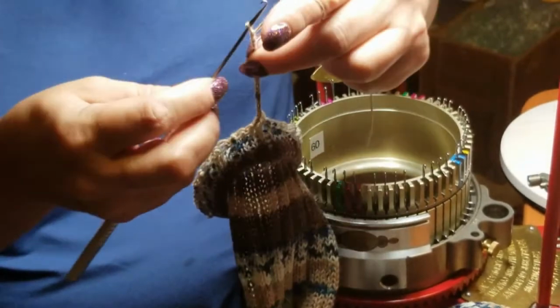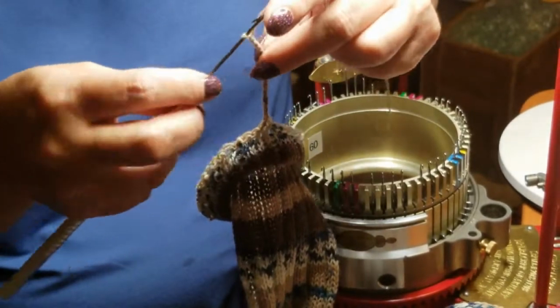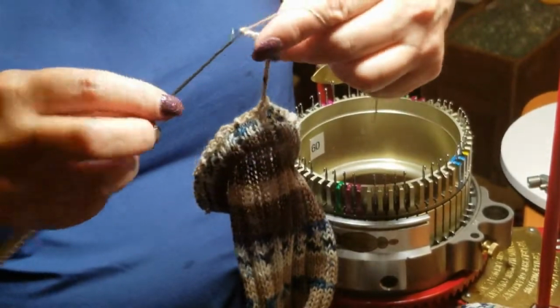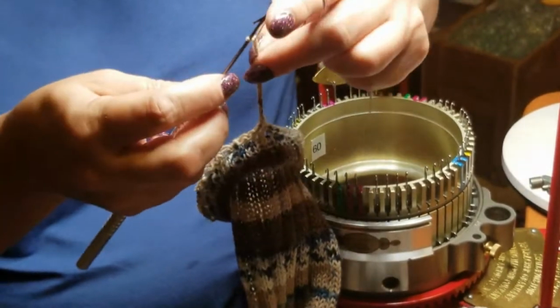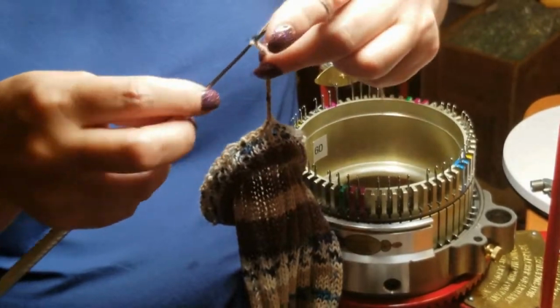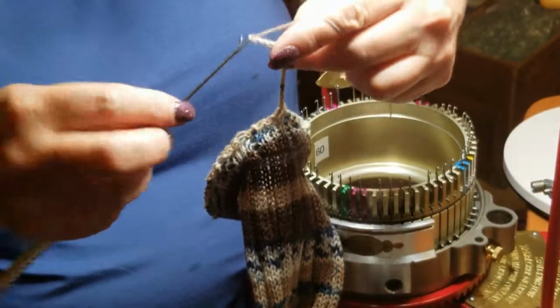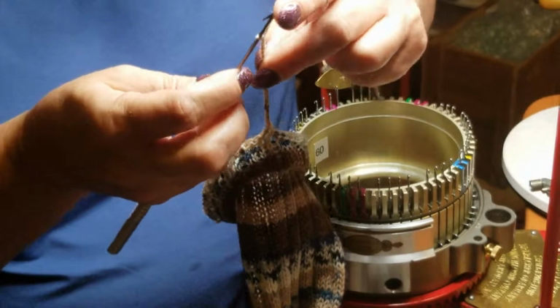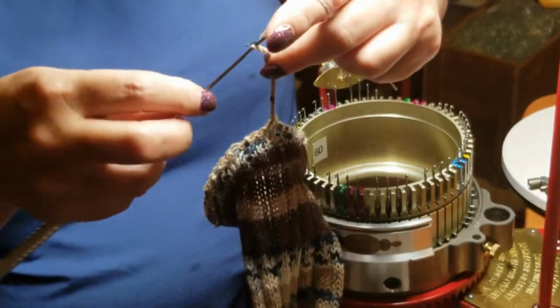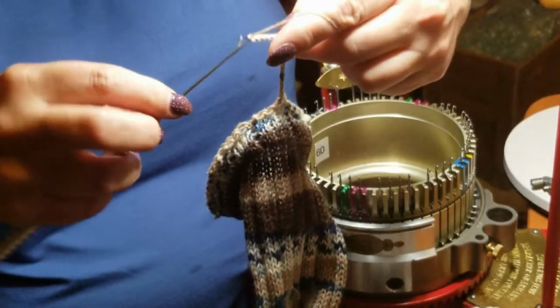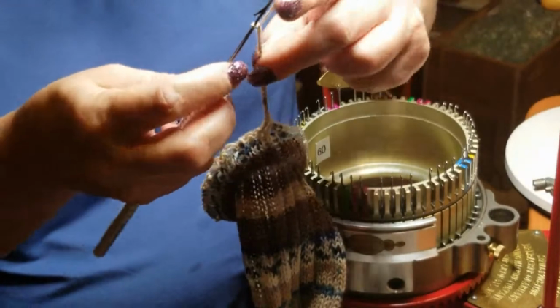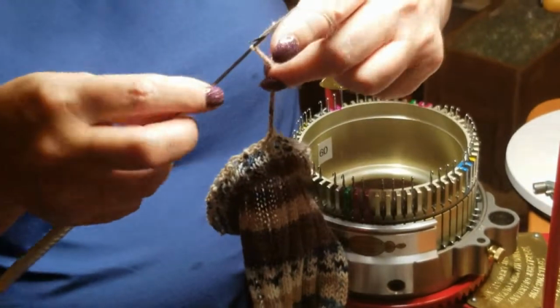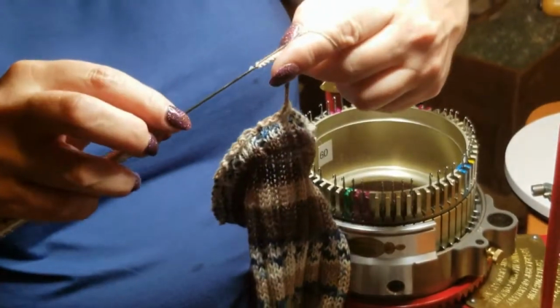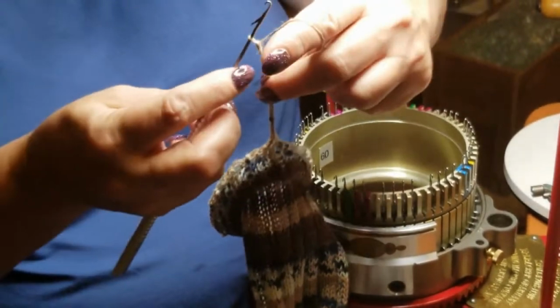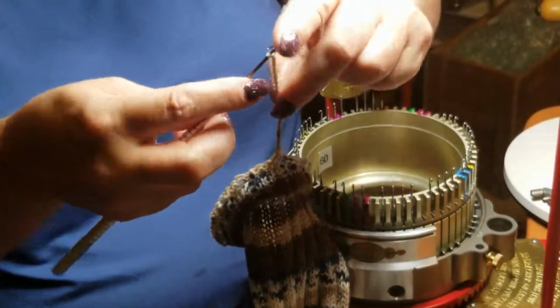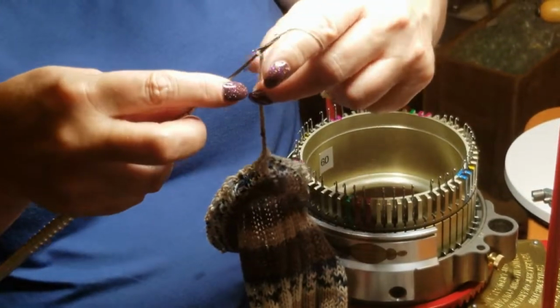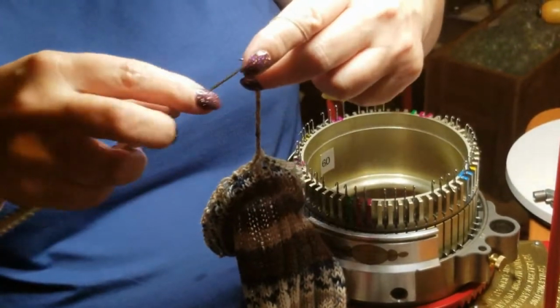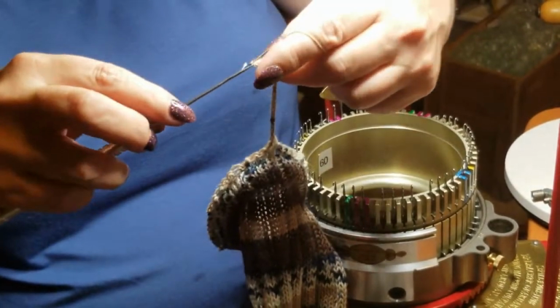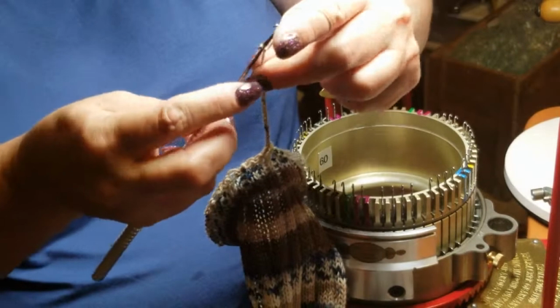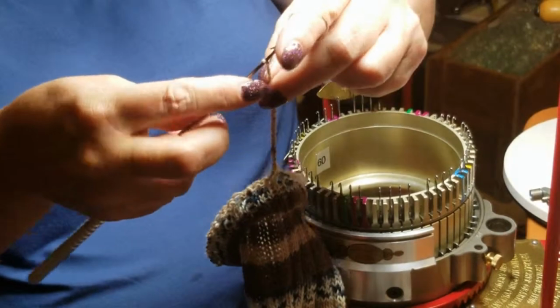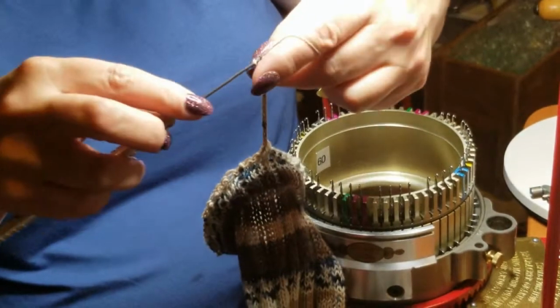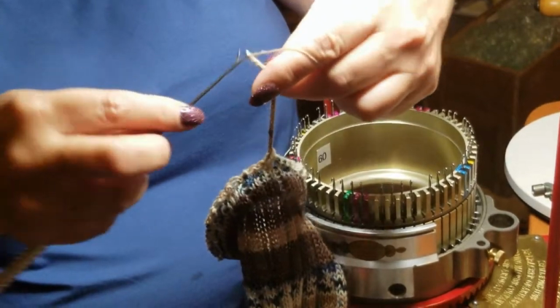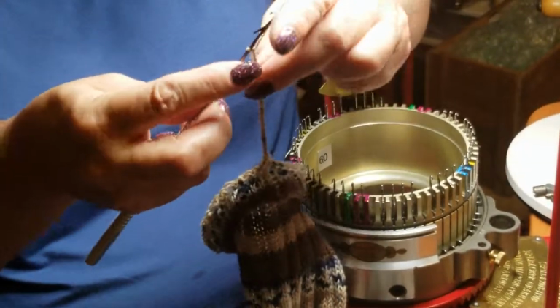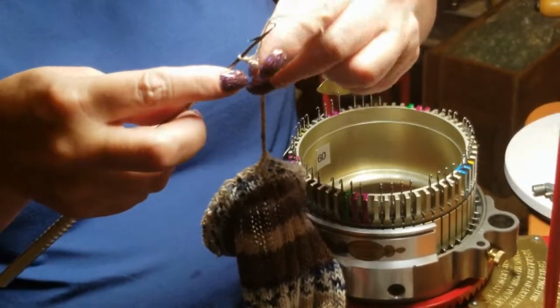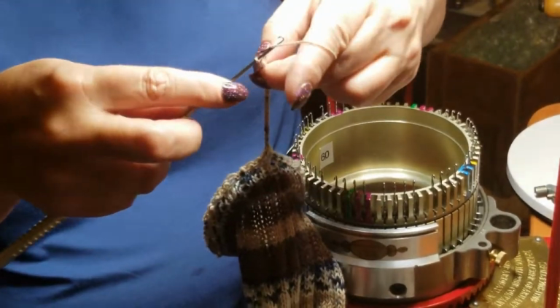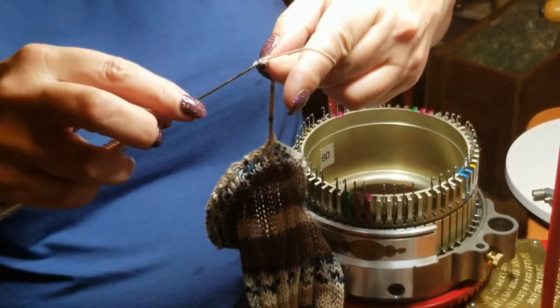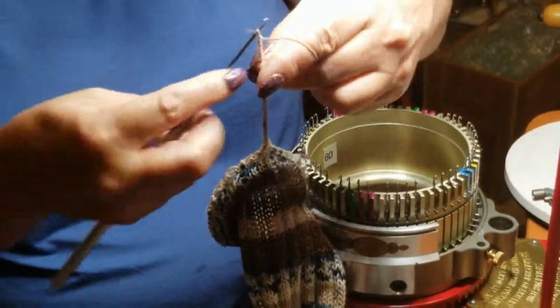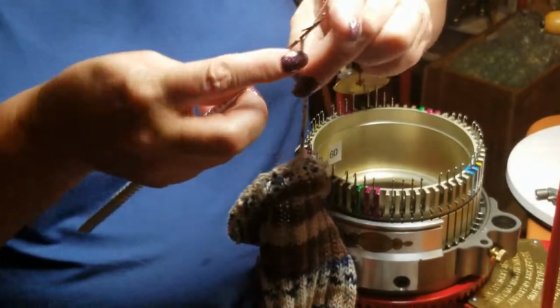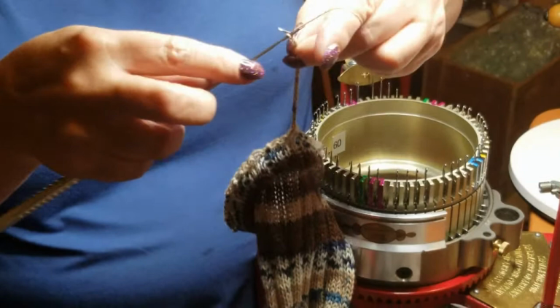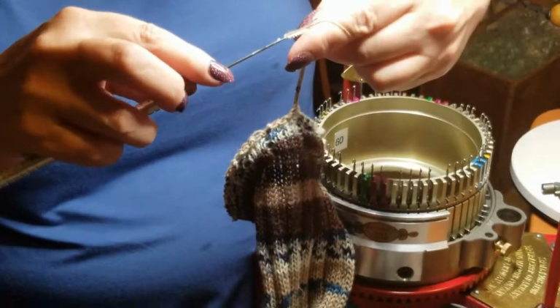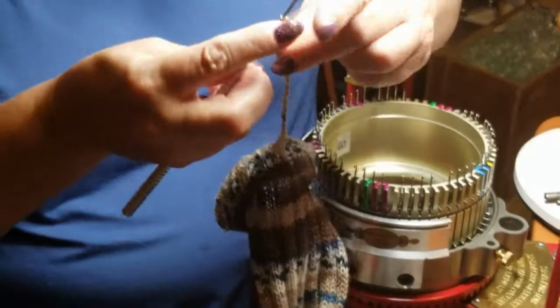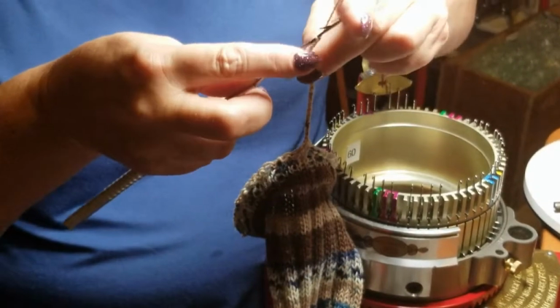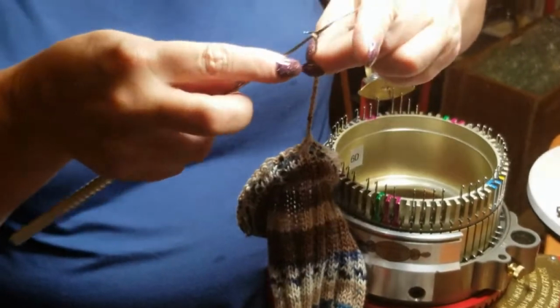I know it seems ridiculous, but I never feel it. Occasionally does one try to wiggle out of the hem on my mock ribs, on my 1x1 mock ribs — they do — but on this 4x1, they don't. Strange, I don't know why, it just doesn't.